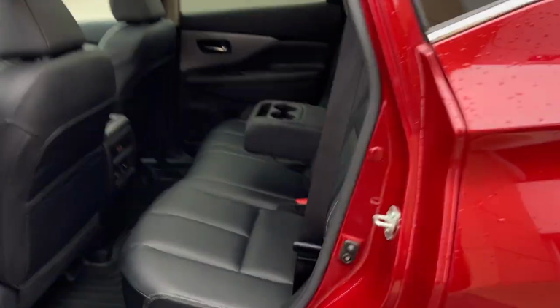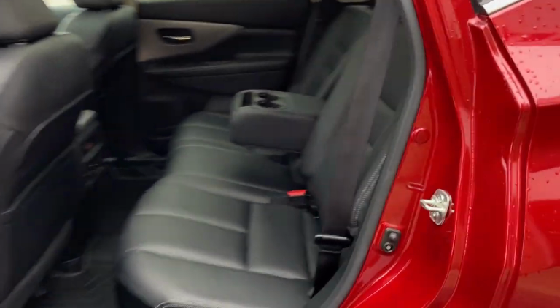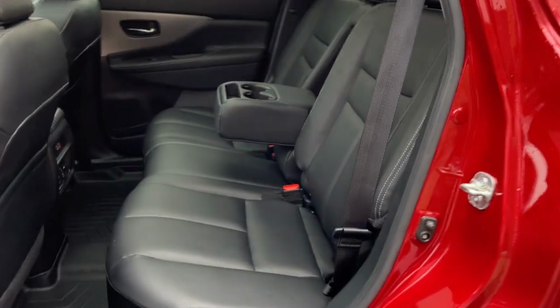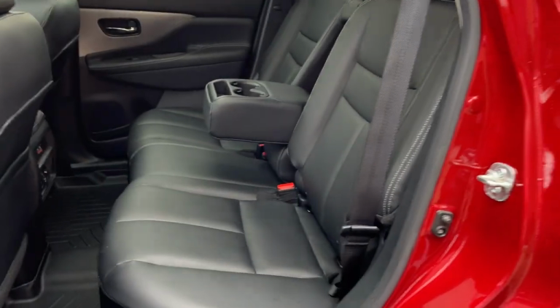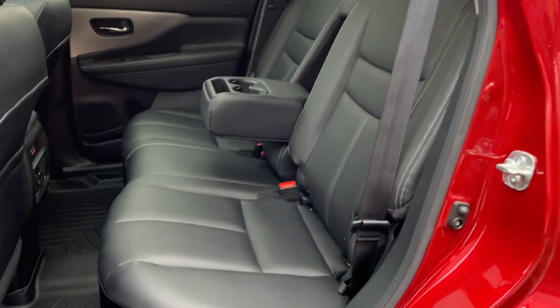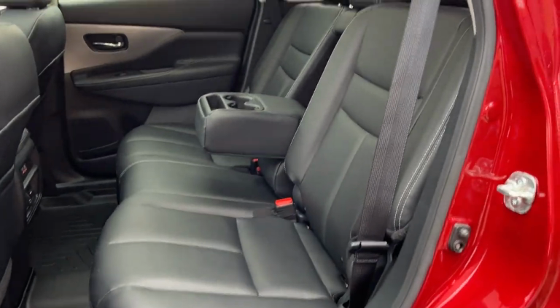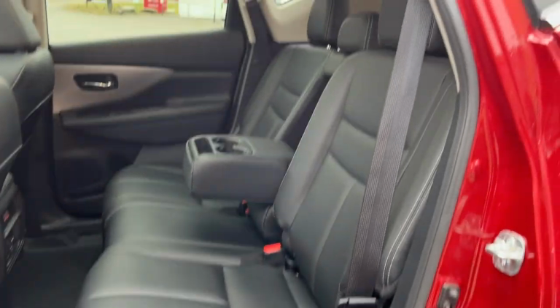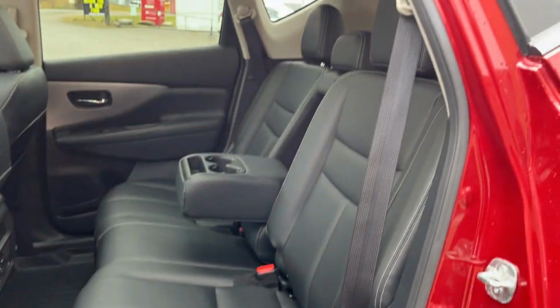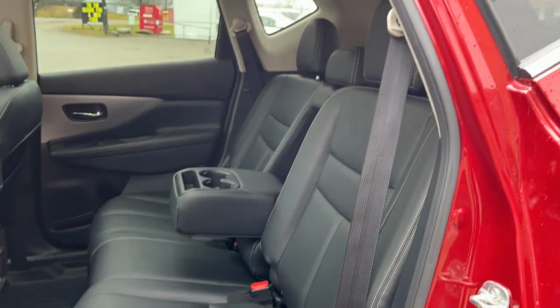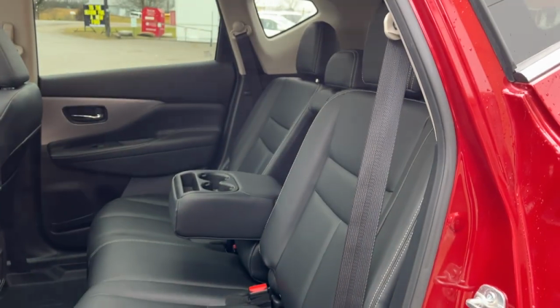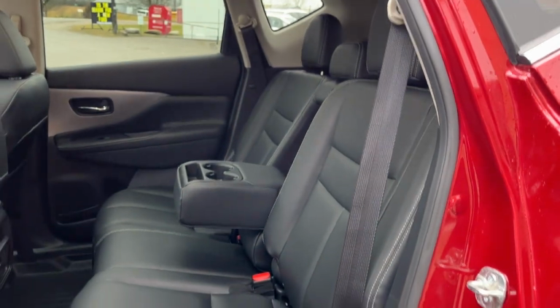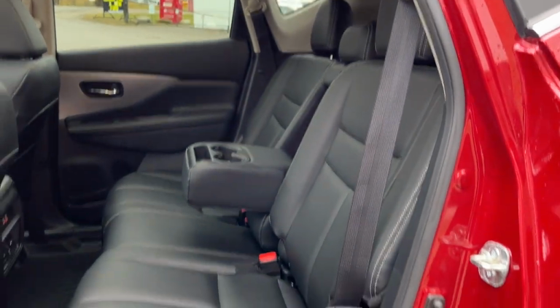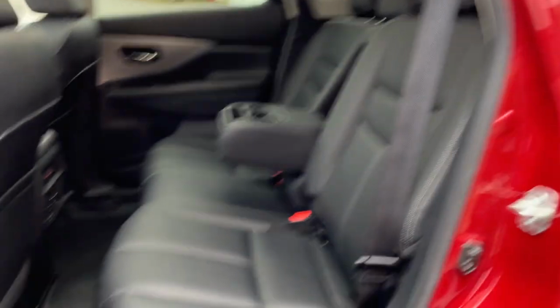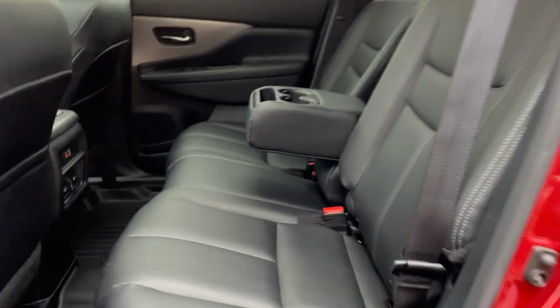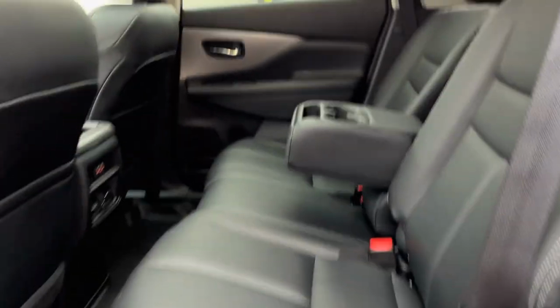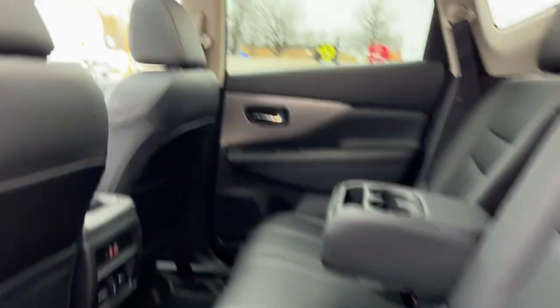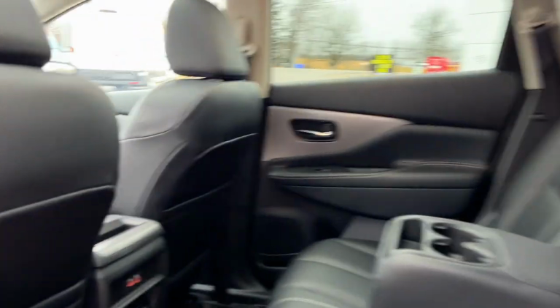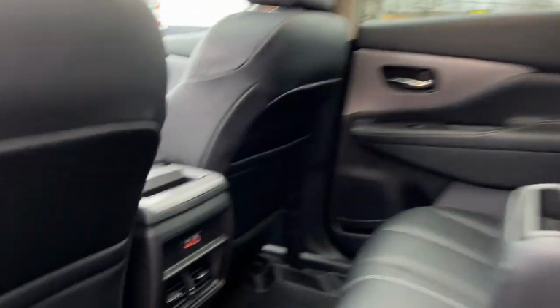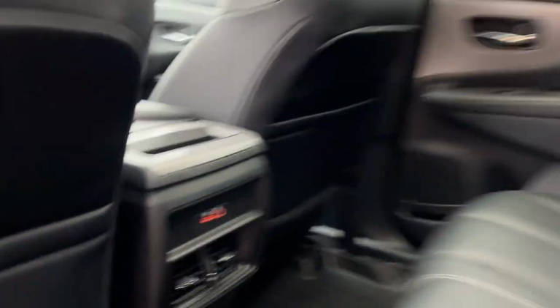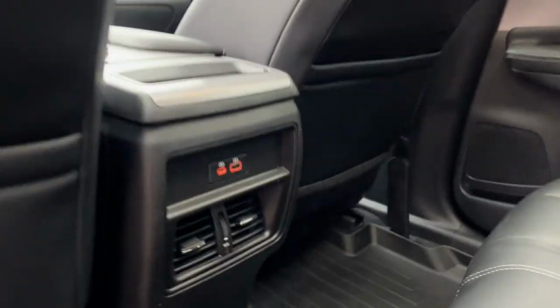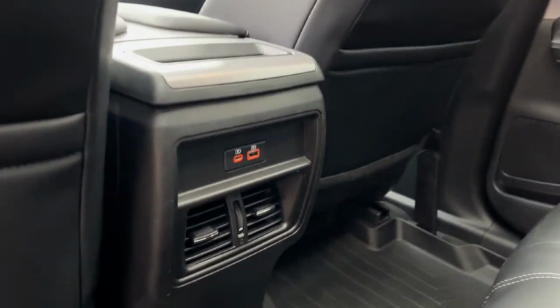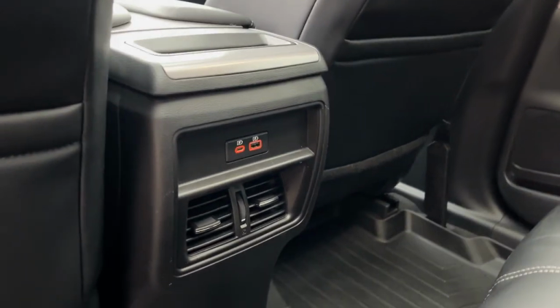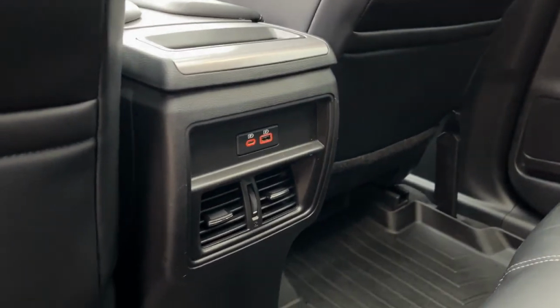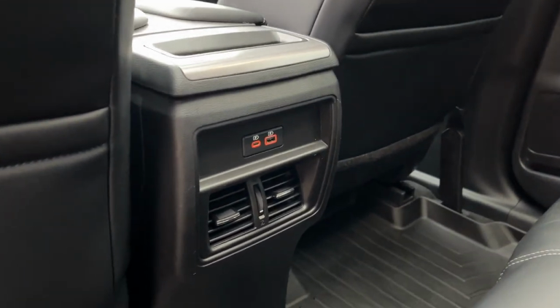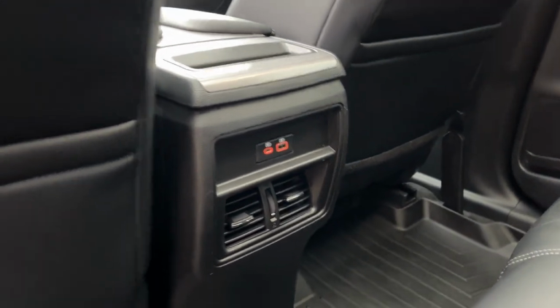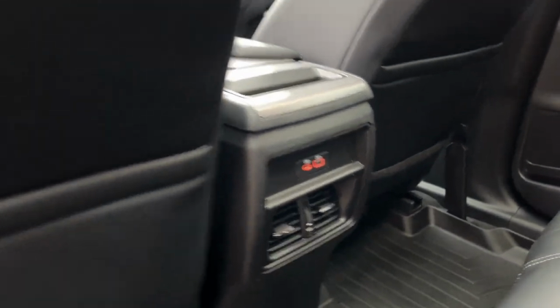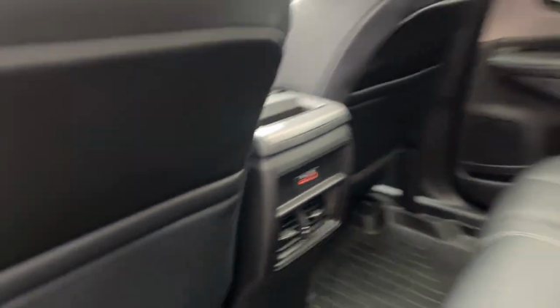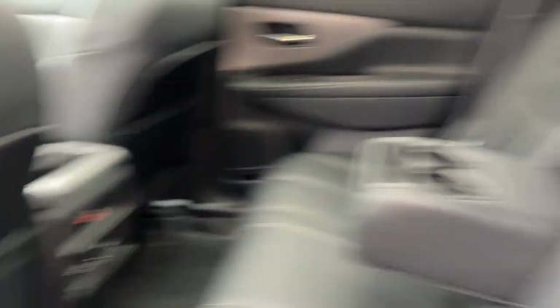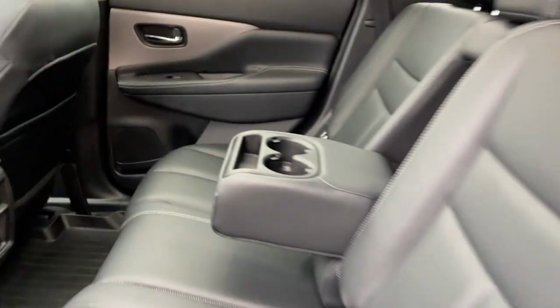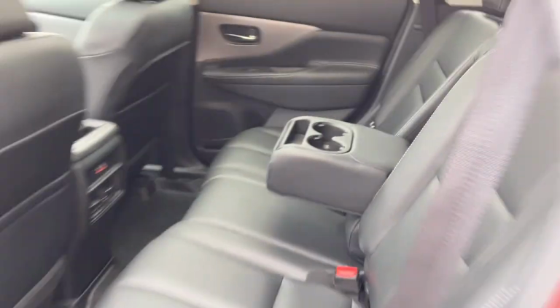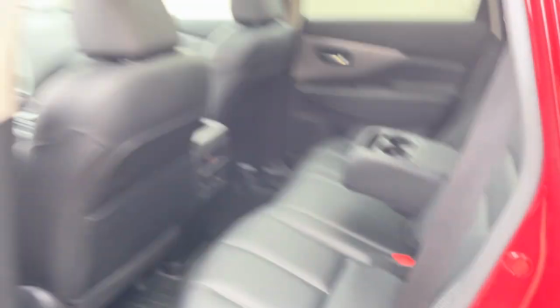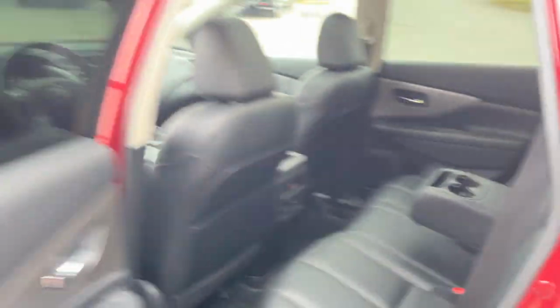Really nice black leather interior here. Comfortable seats front and back, and the rear passengers enjoy their own climate vents, a couple of USB ports, as well as some cup holders.